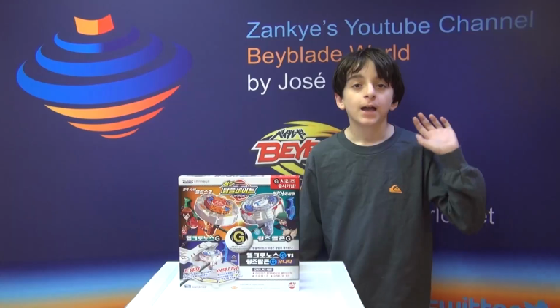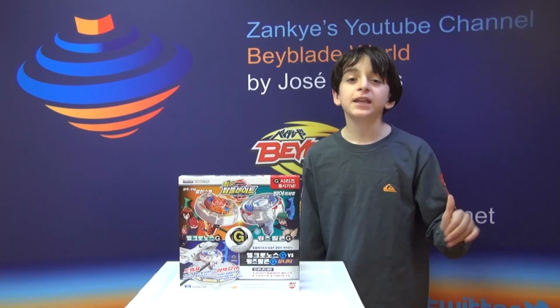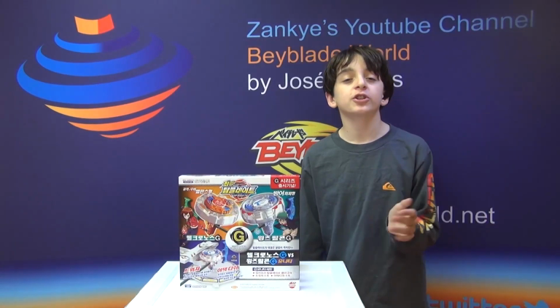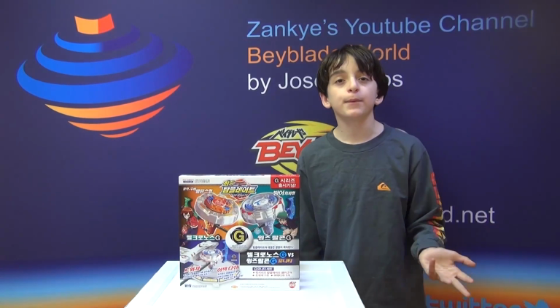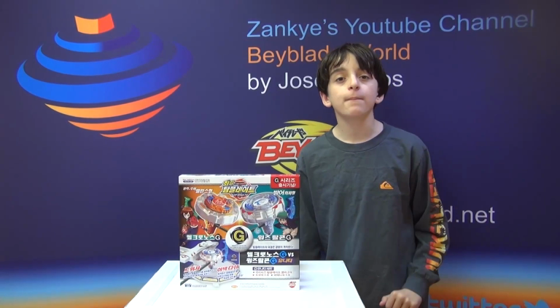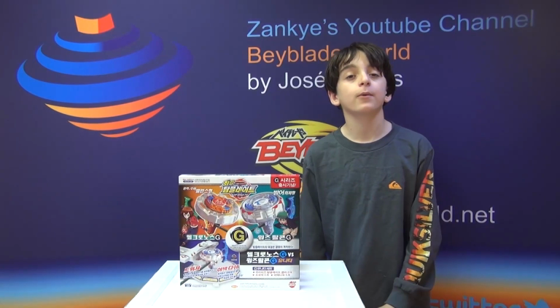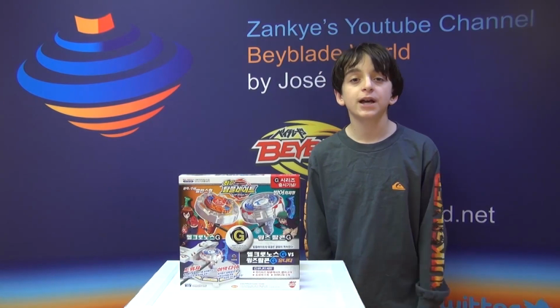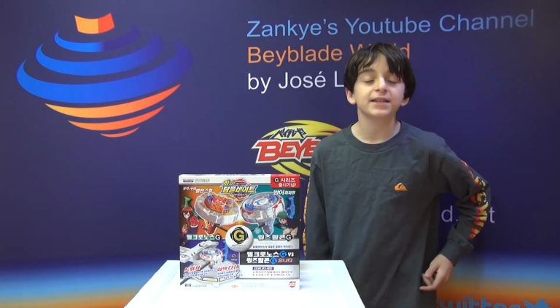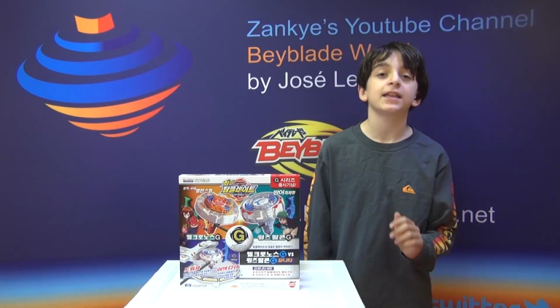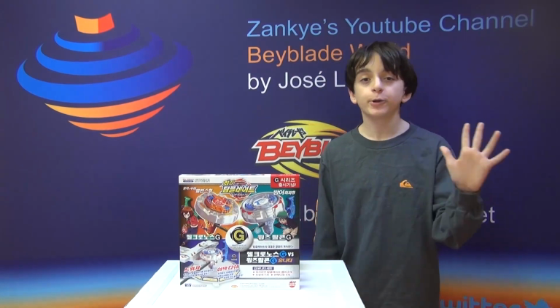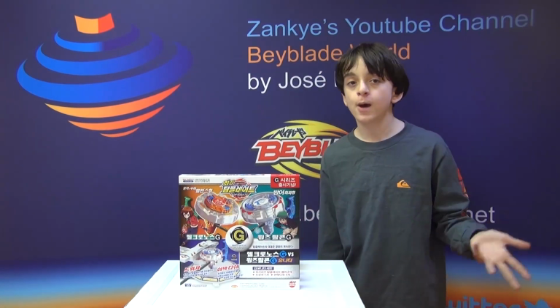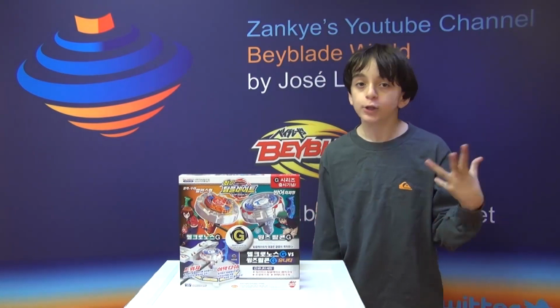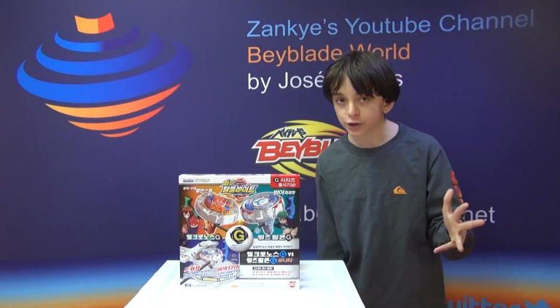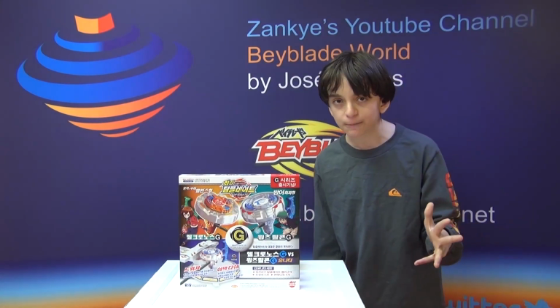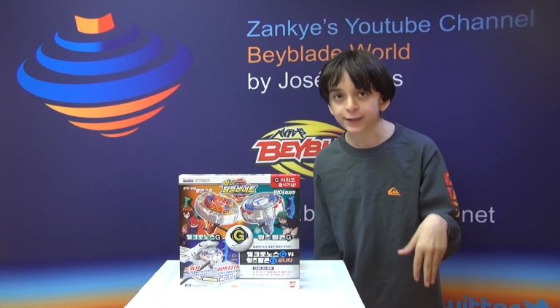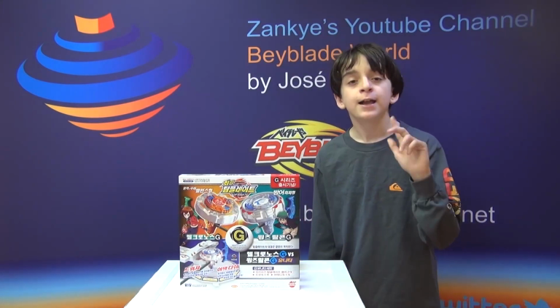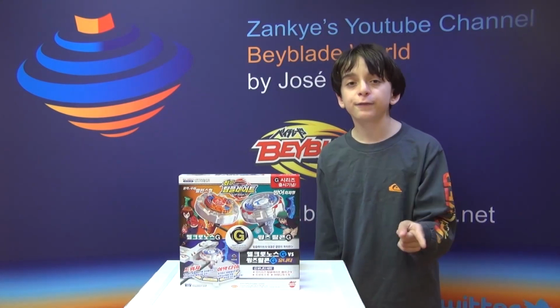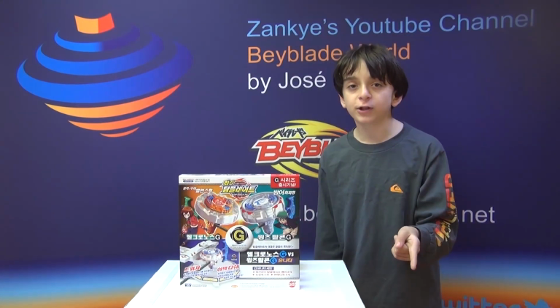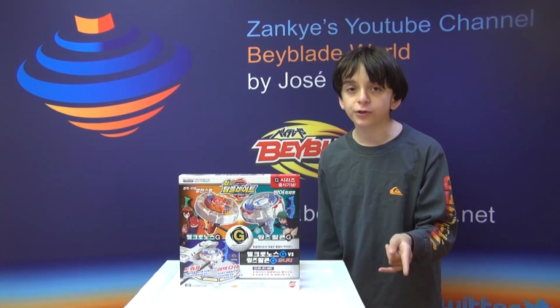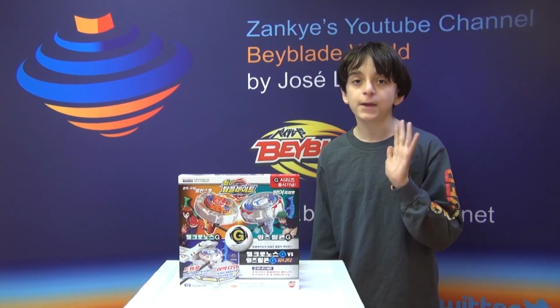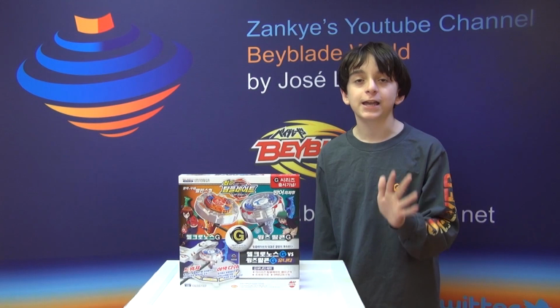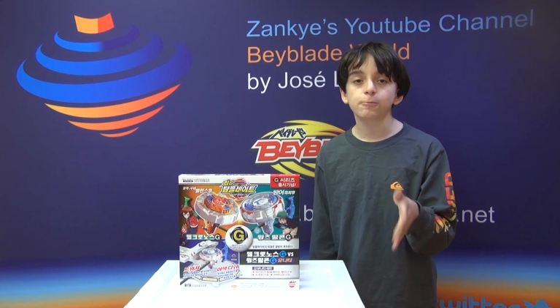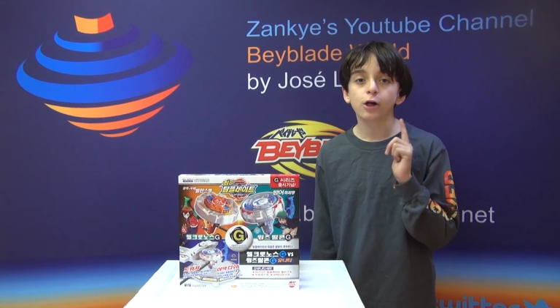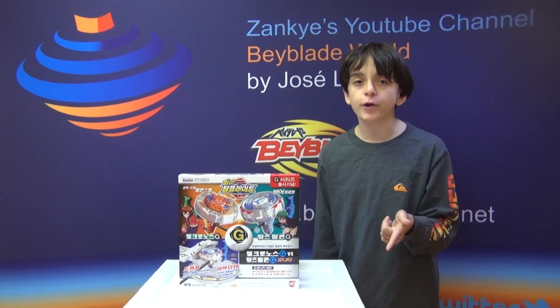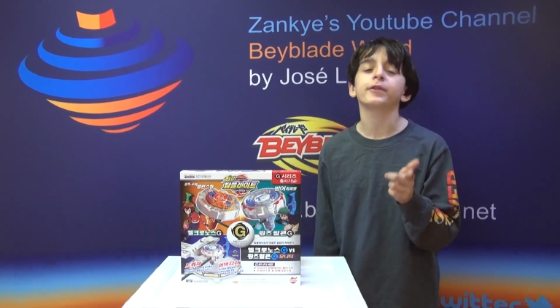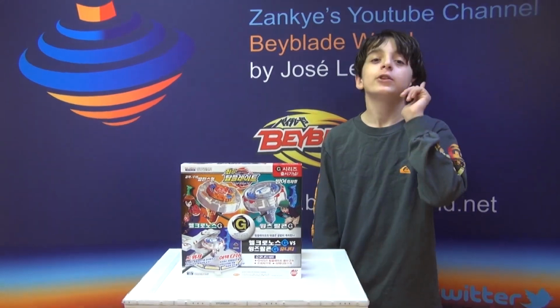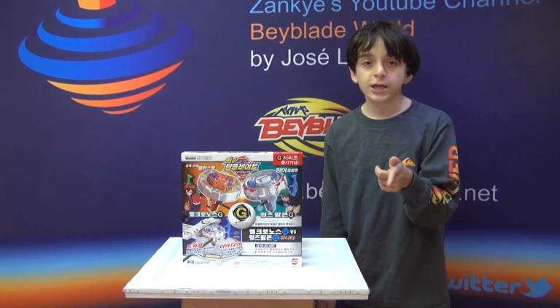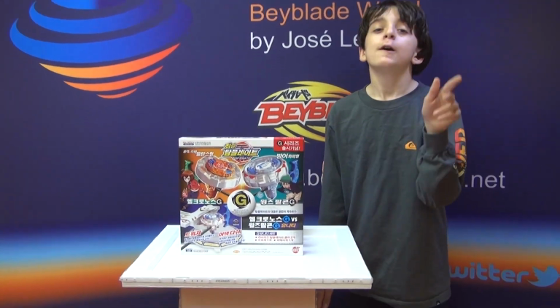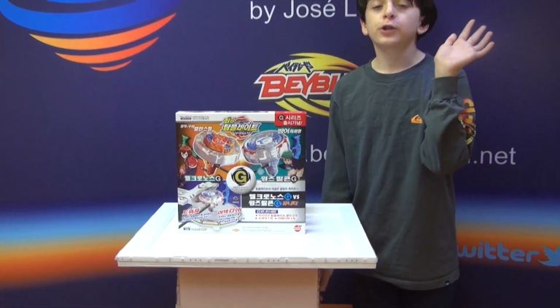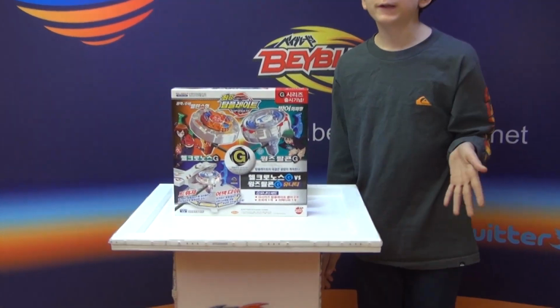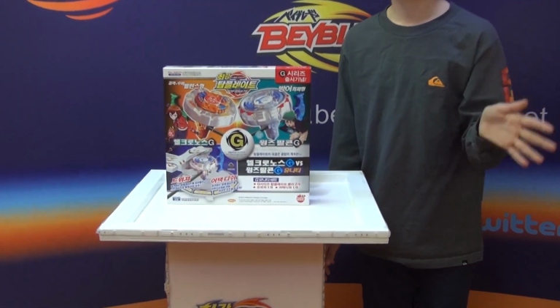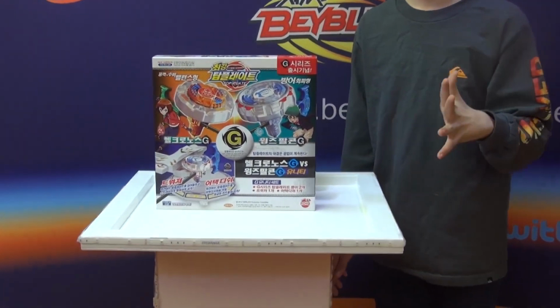Hi, this is Josie Lemos from BeybladeWorld.net and today I'm going to be unboxing a new version of Top Blade. This video is called the Beyblade Top Blade Helcronus G vs. Wings Falcon G.